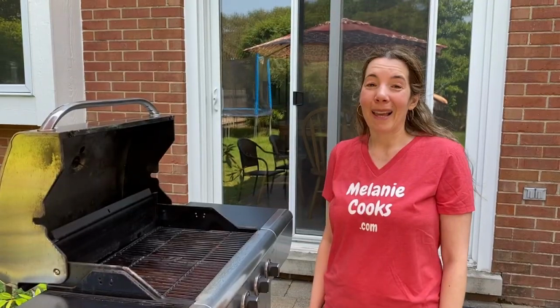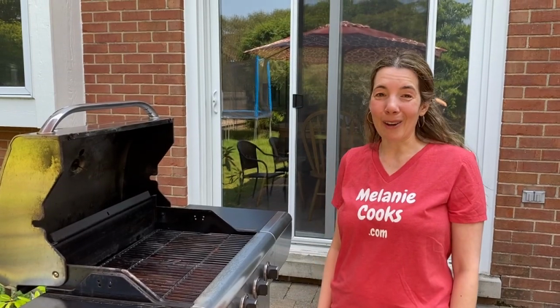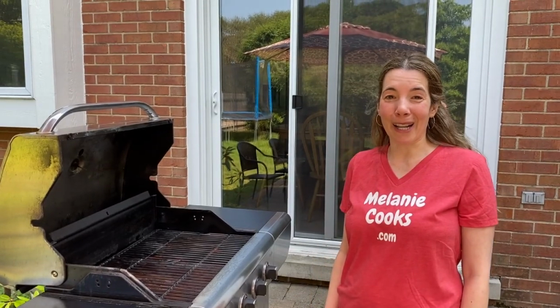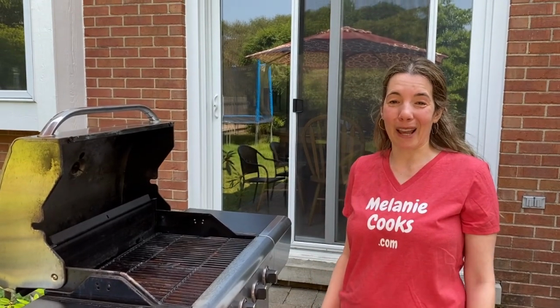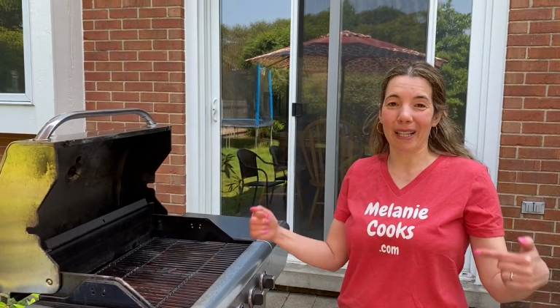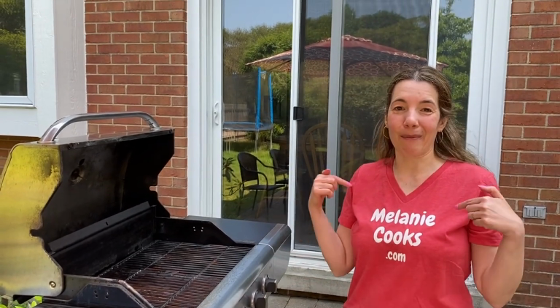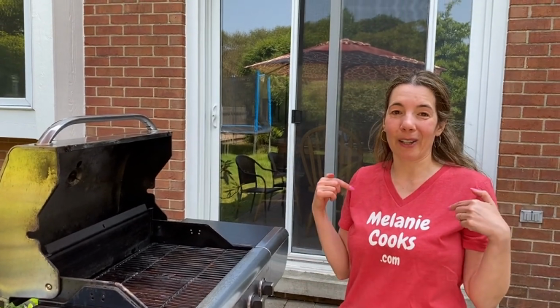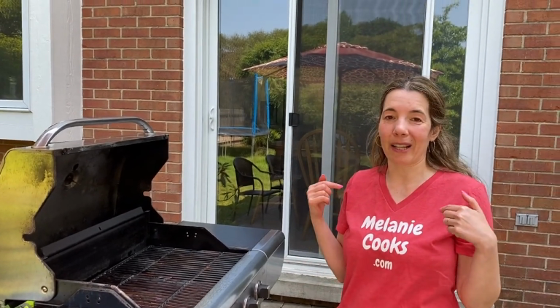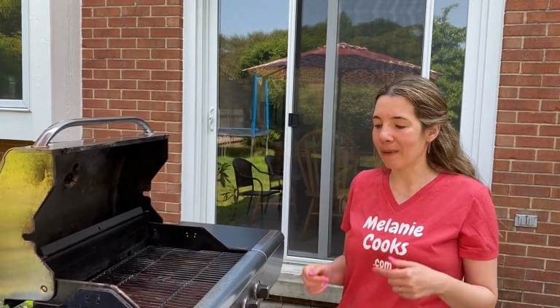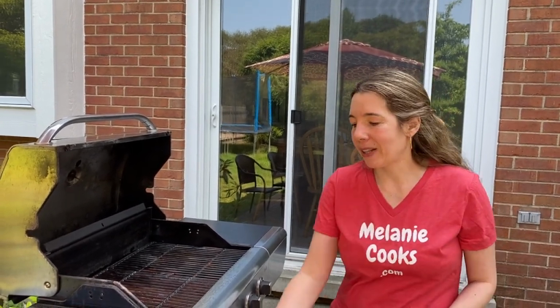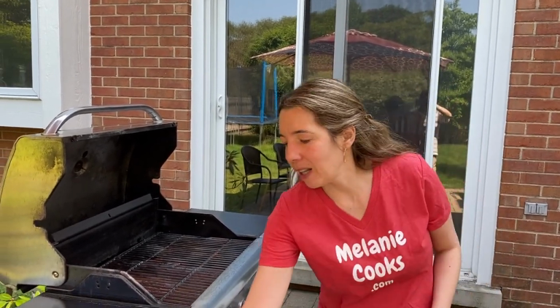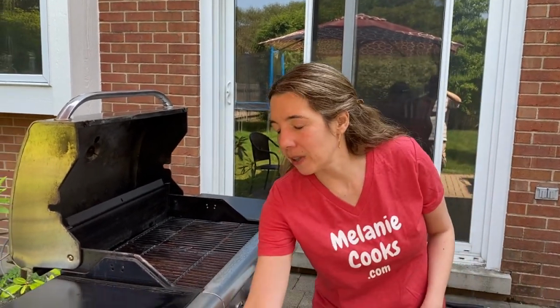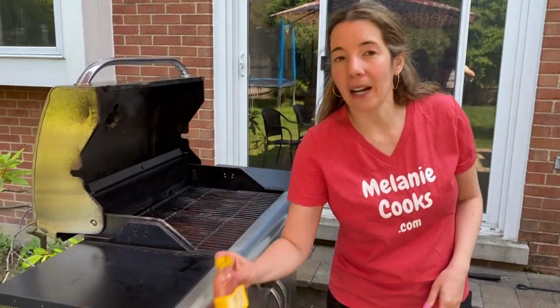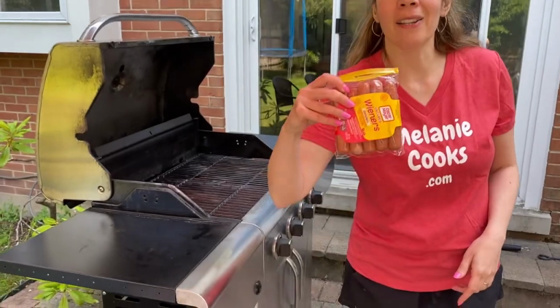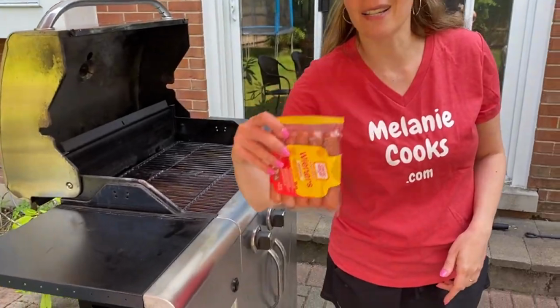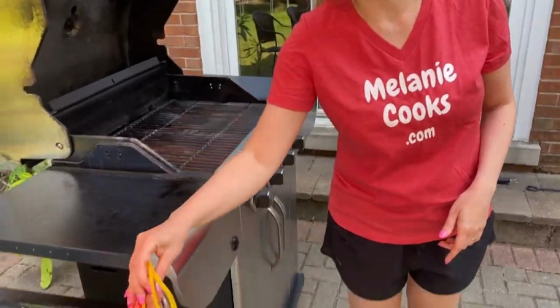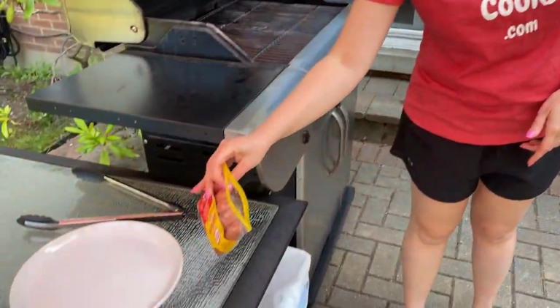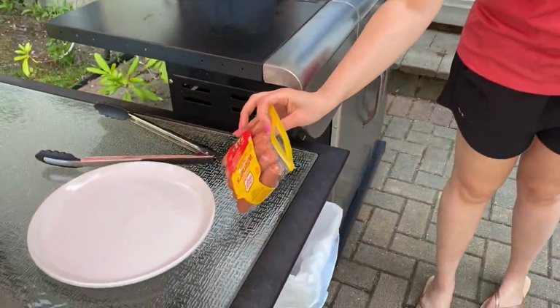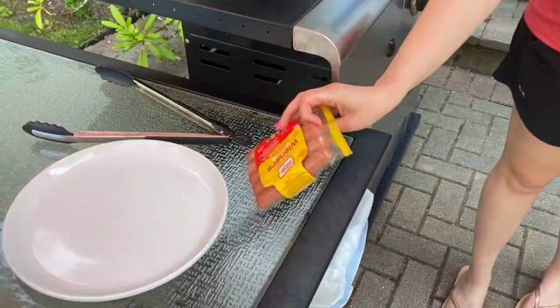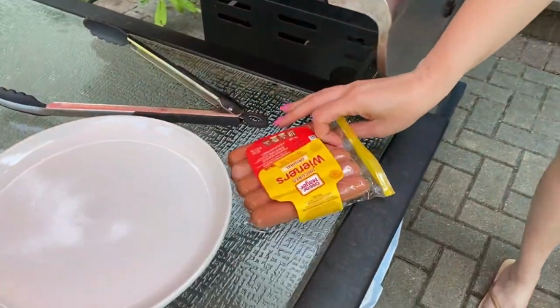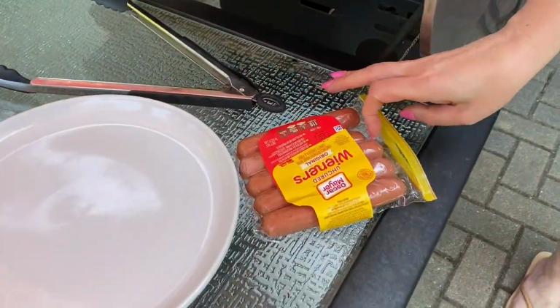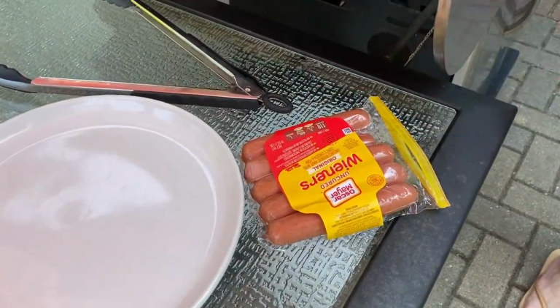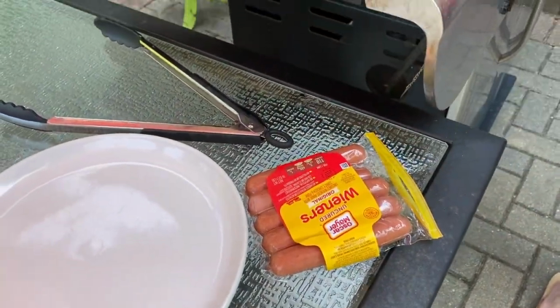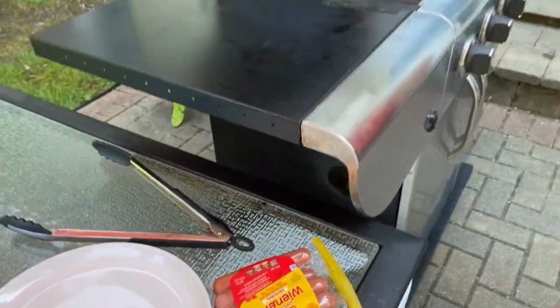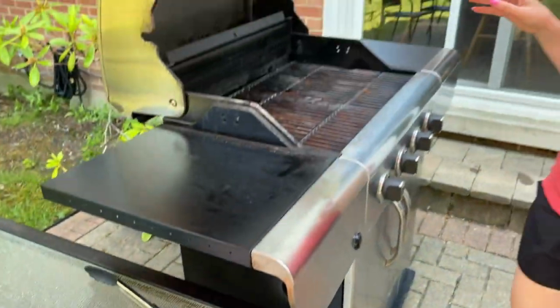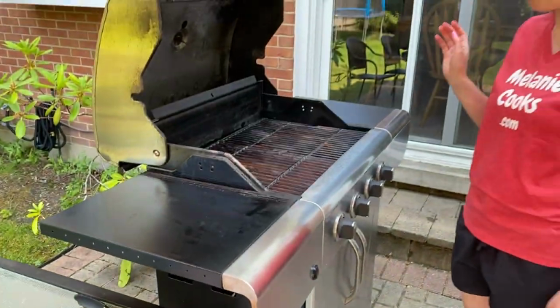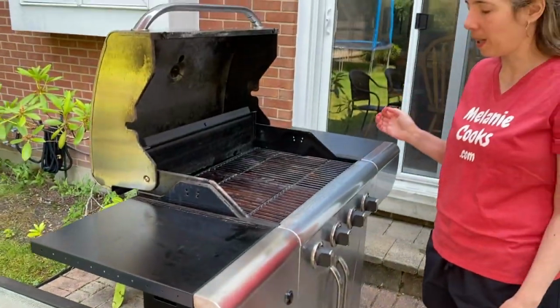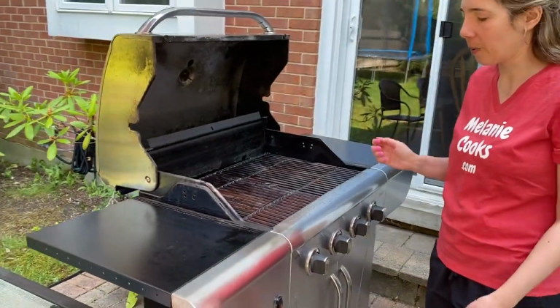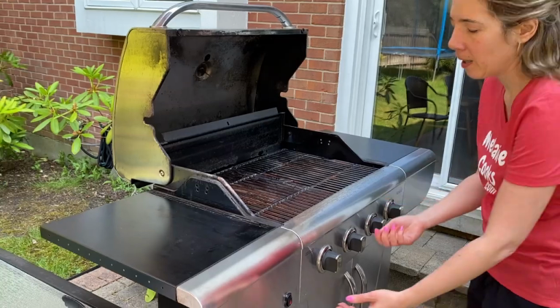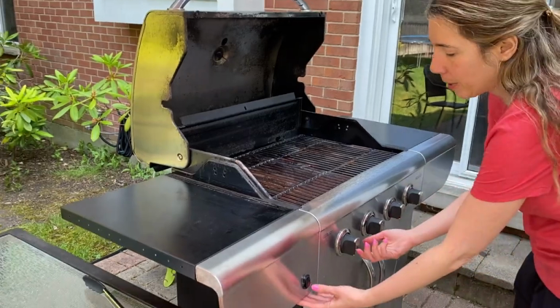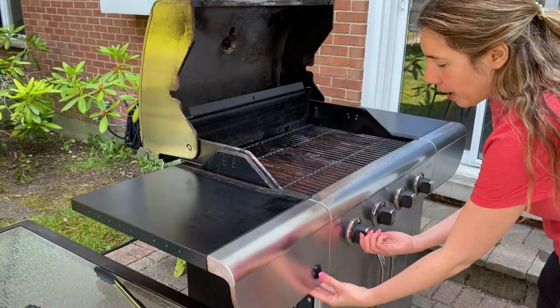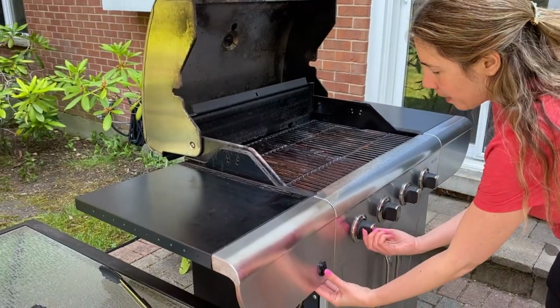Hello friends, I'm Melanie from melaniecooks.com and today I'll be cooking hot dogs on a grill. The first thing you need to do is preheat the grill.